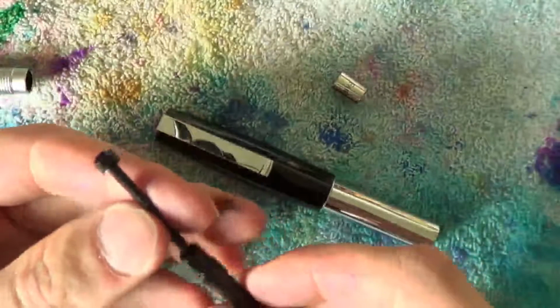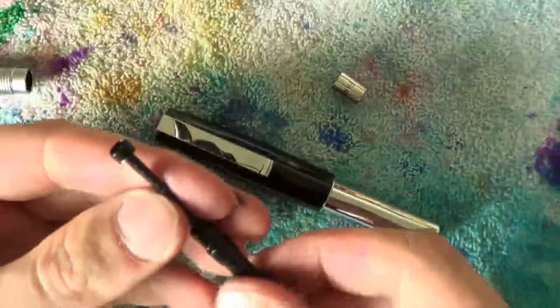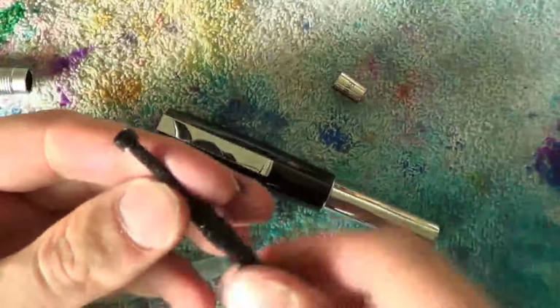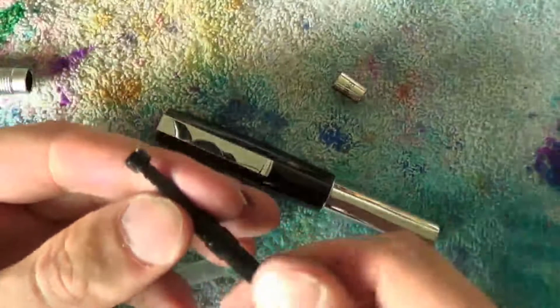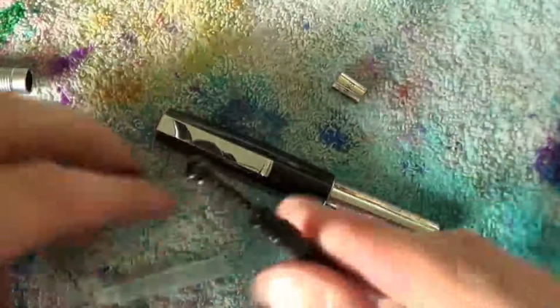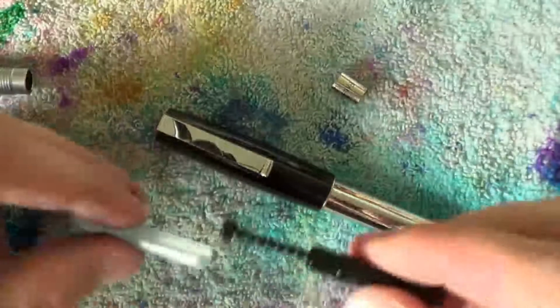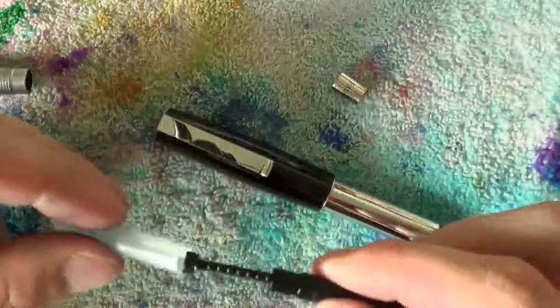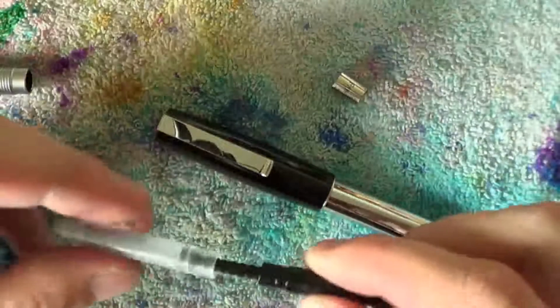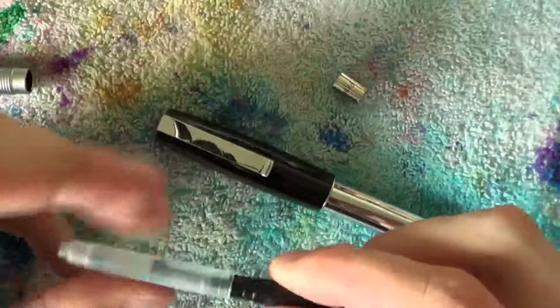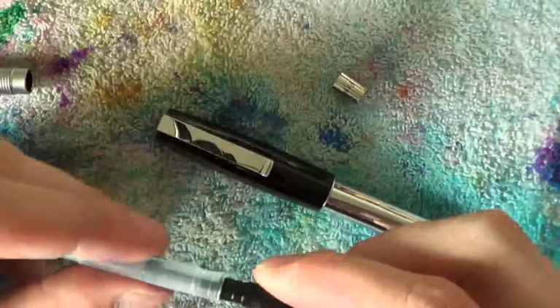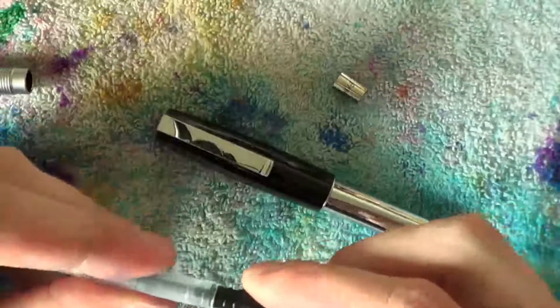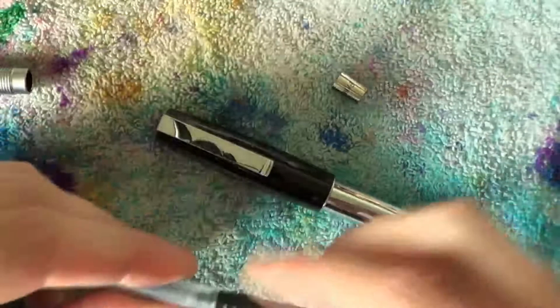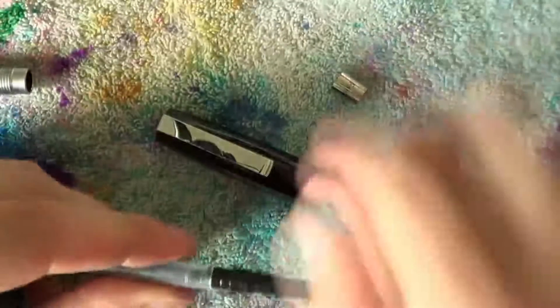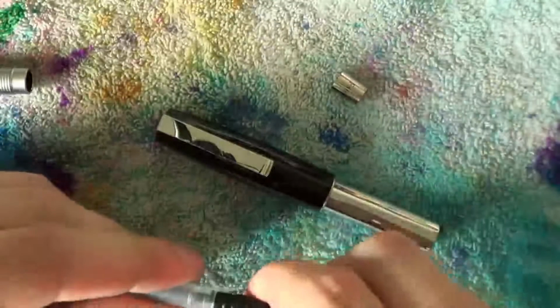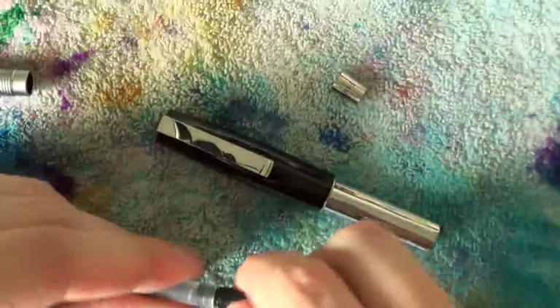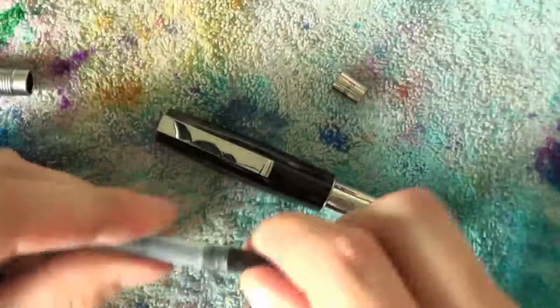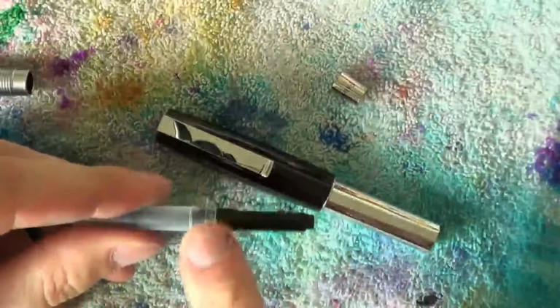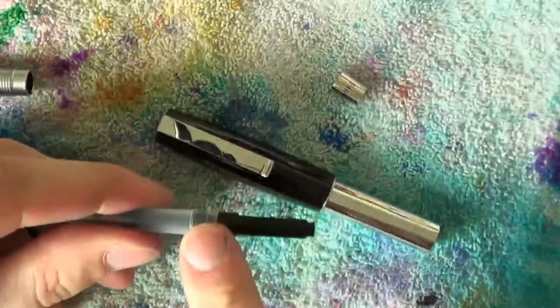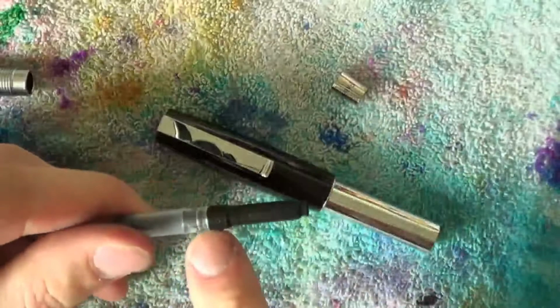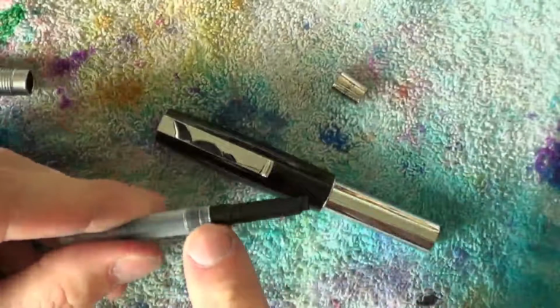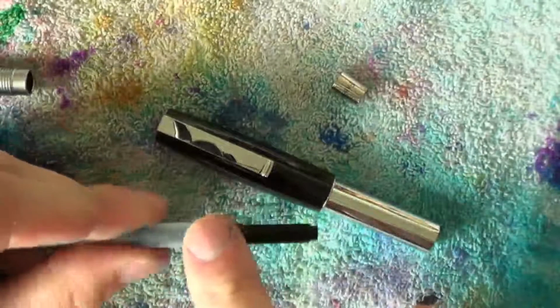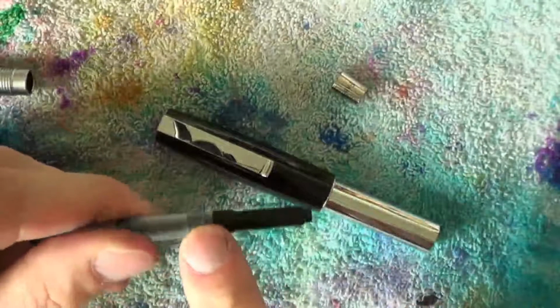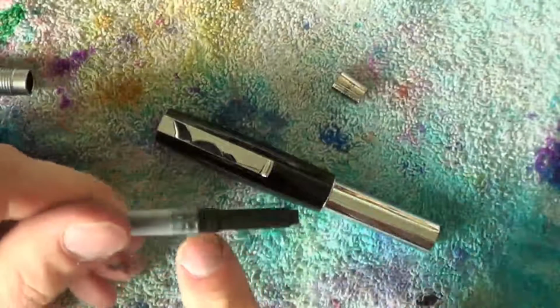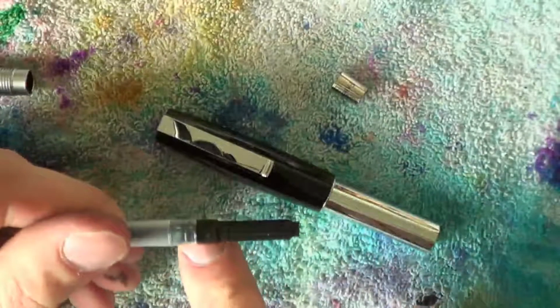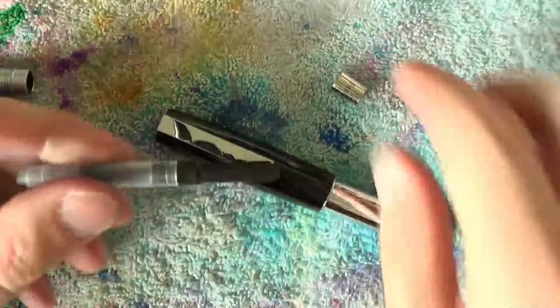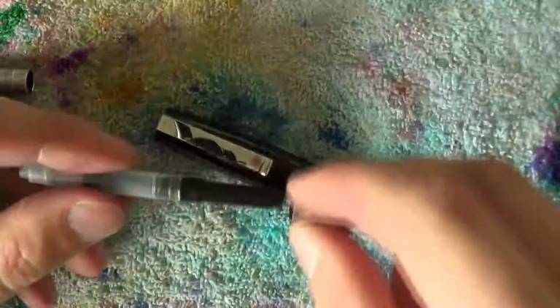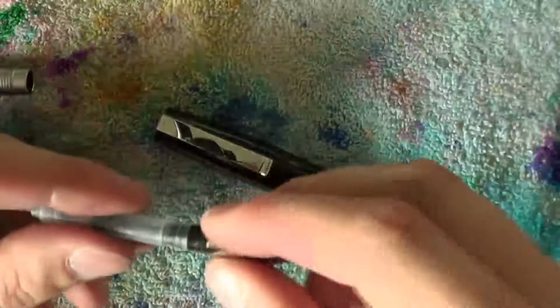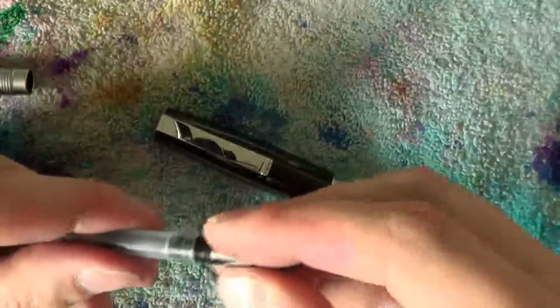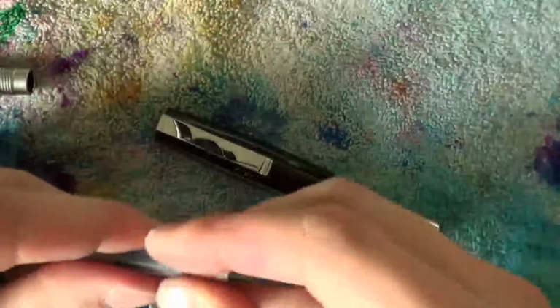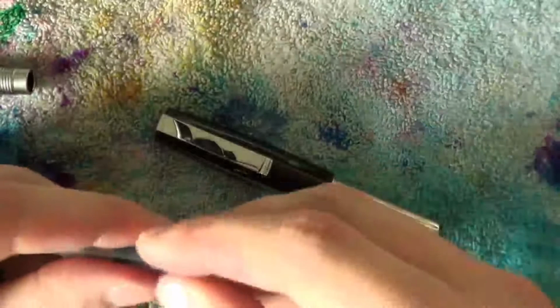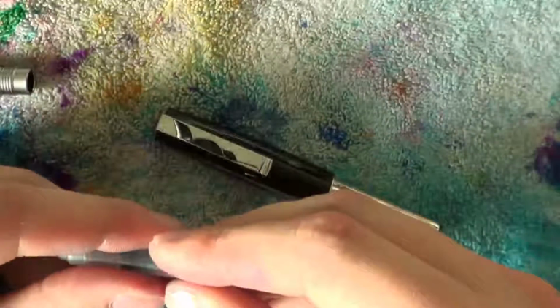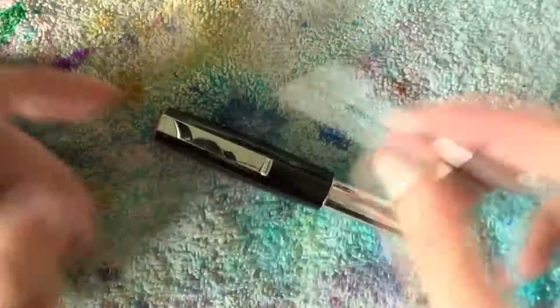Once you are done, screw it back in place, put it back in there, and slide the metal ring on. Preferably add a little bit of silicone grease right there for an extra good seal and some lubrication when sliding the metal ring back on.